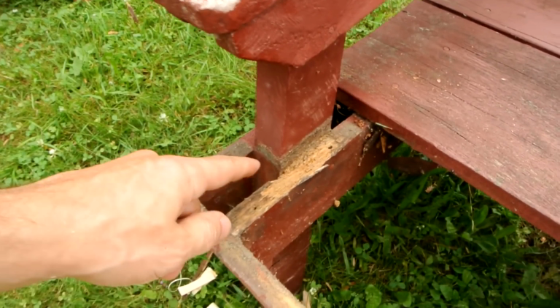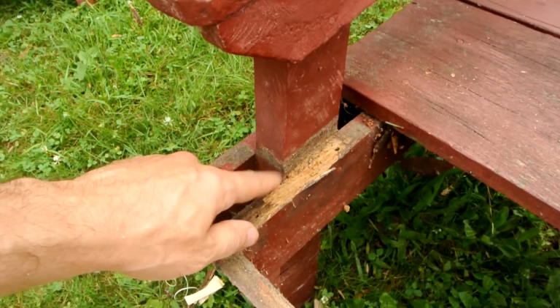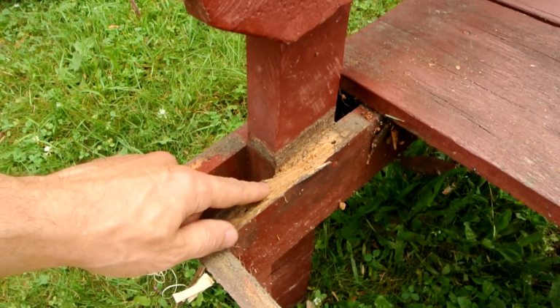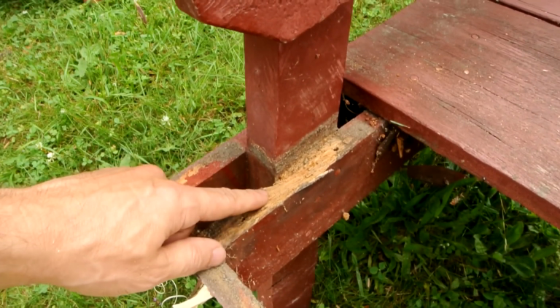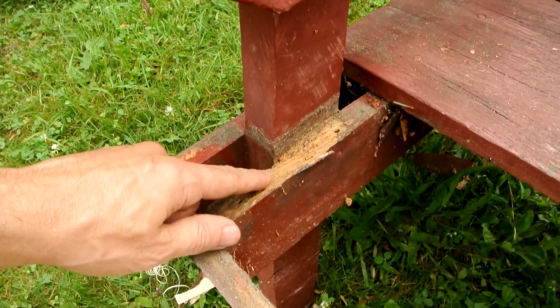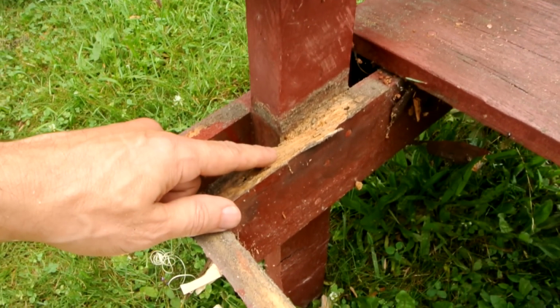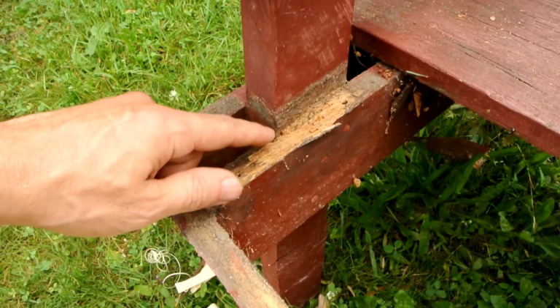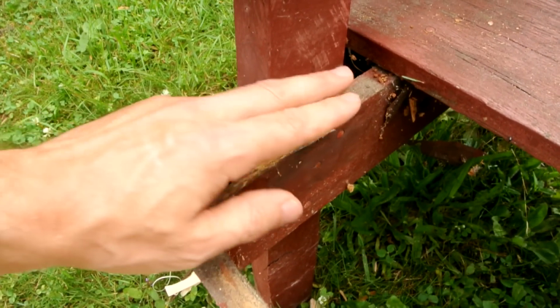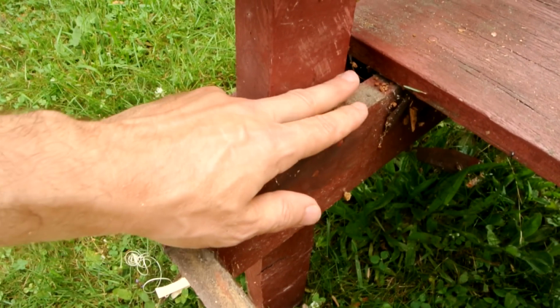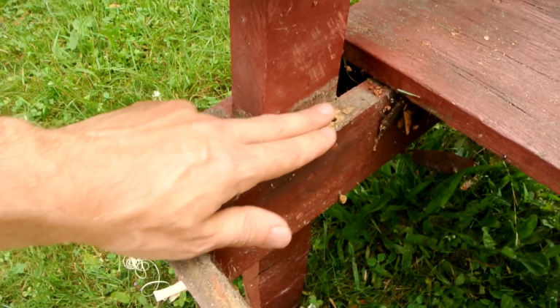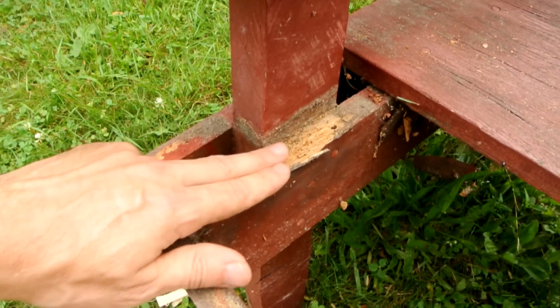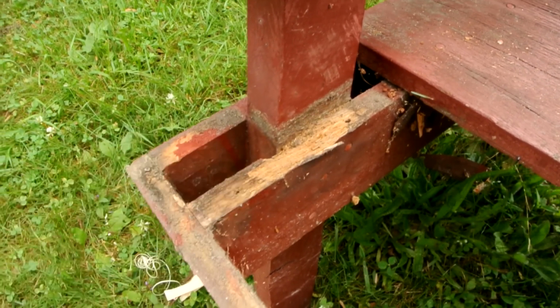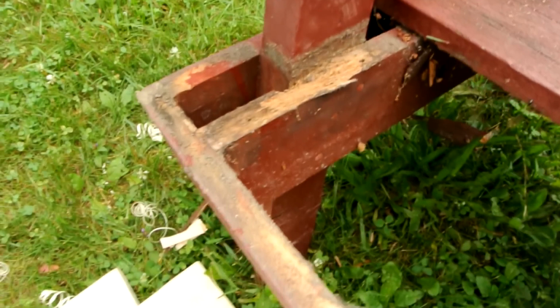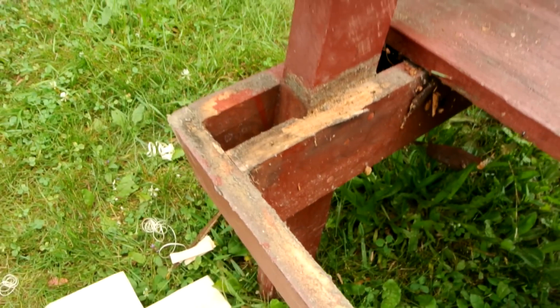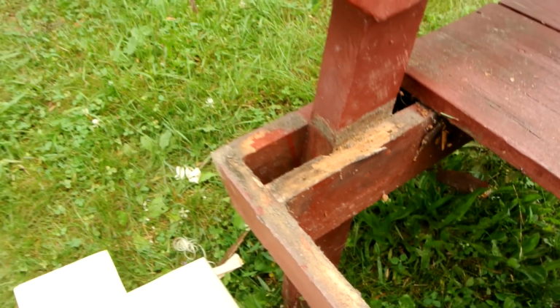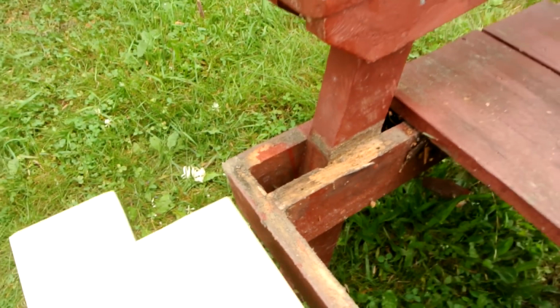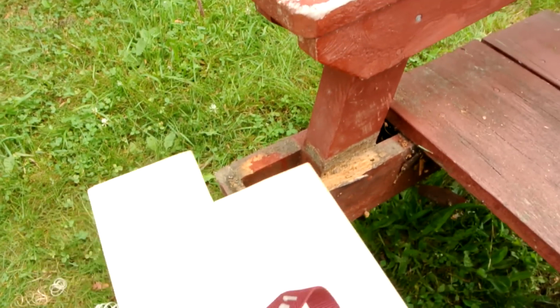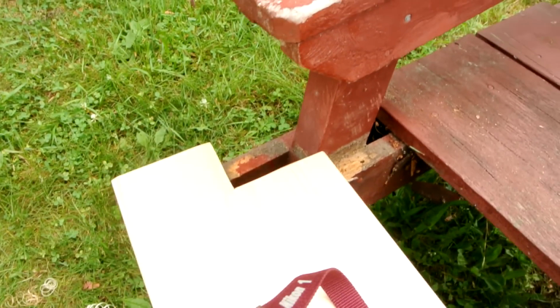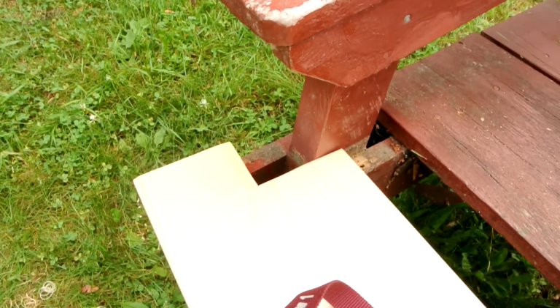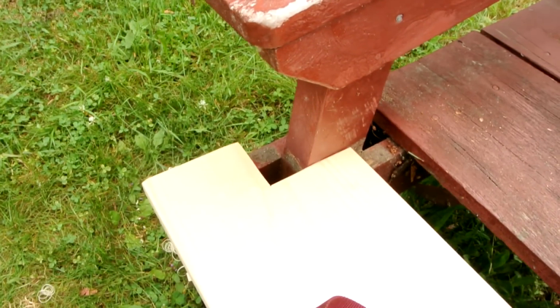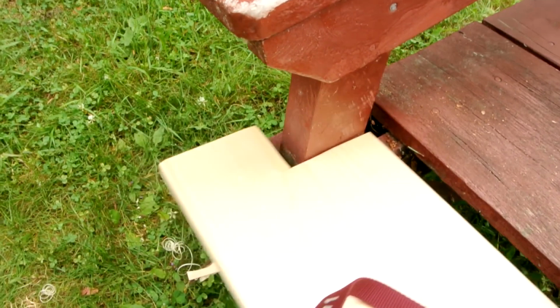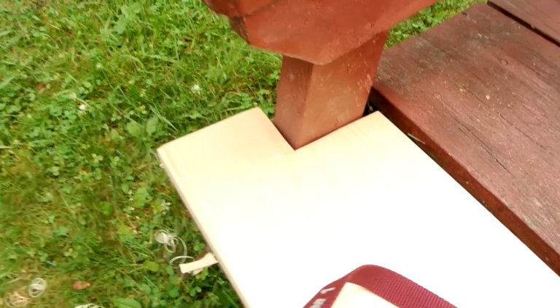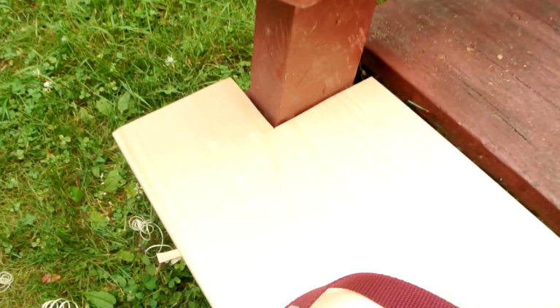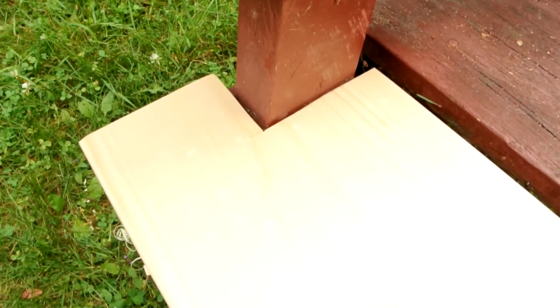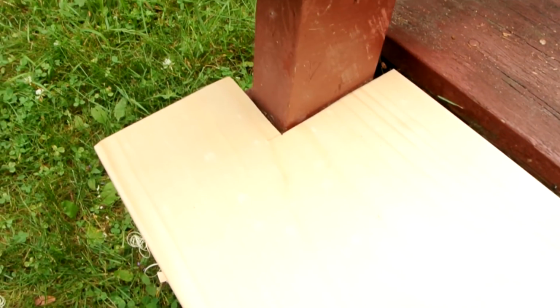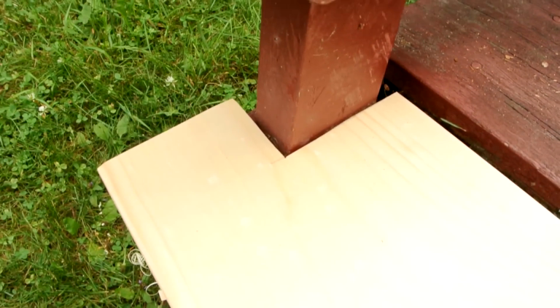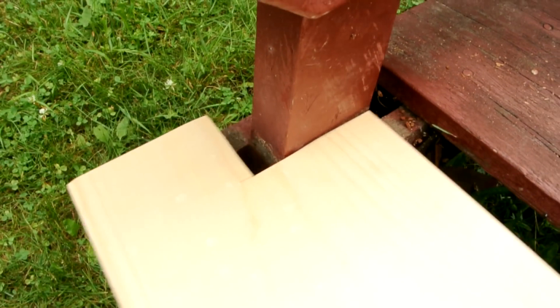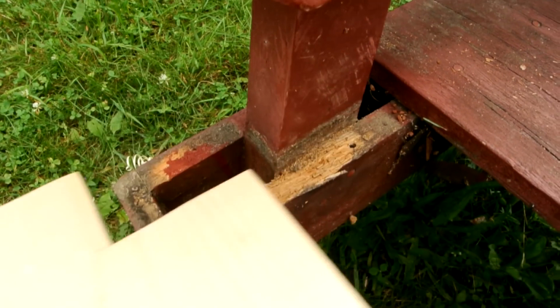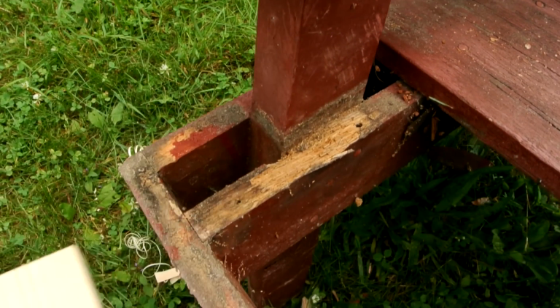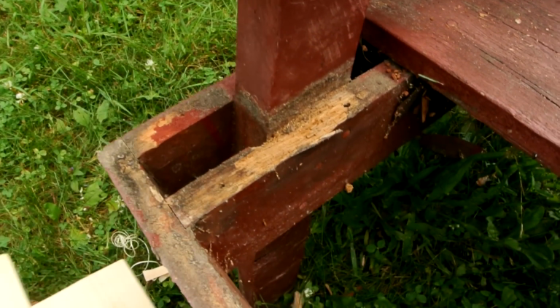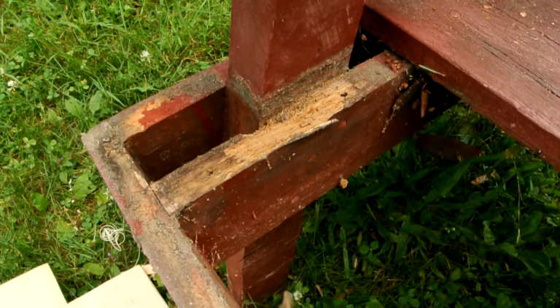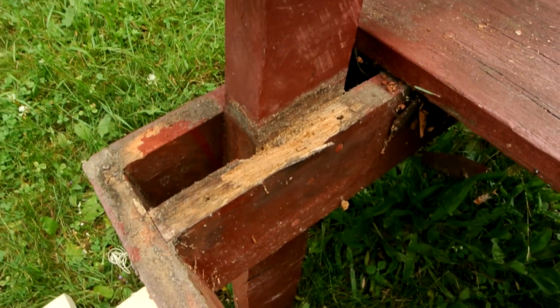This one does have a bit of rot in the frame. It's always these tight joints where moisture can really get trapped, like in here. And once the moisture gets in, it doesn't easily evaporate.